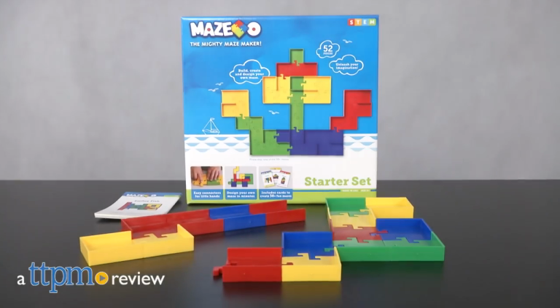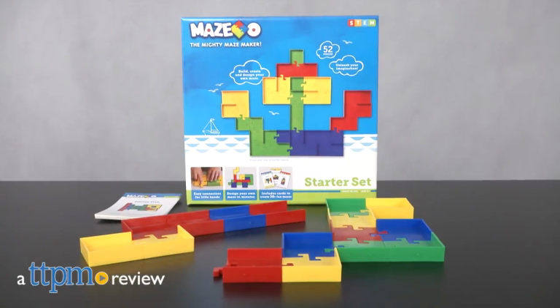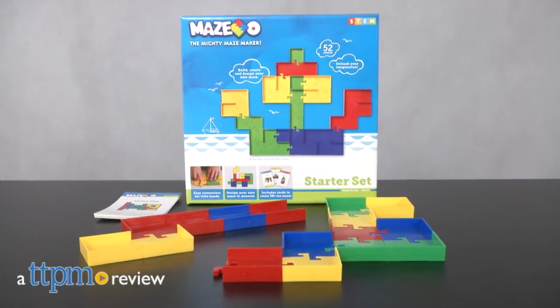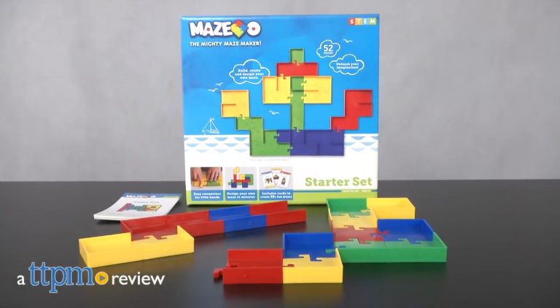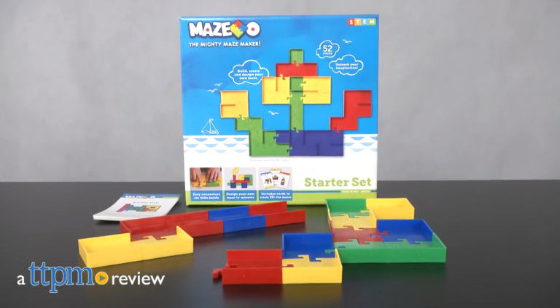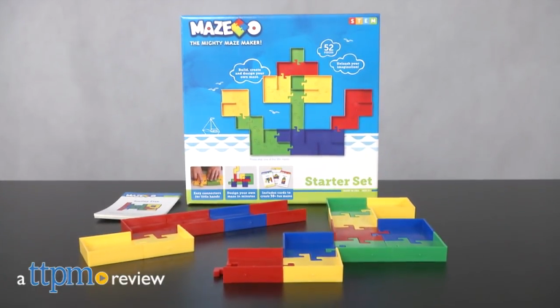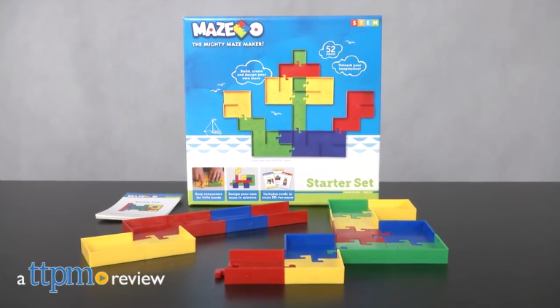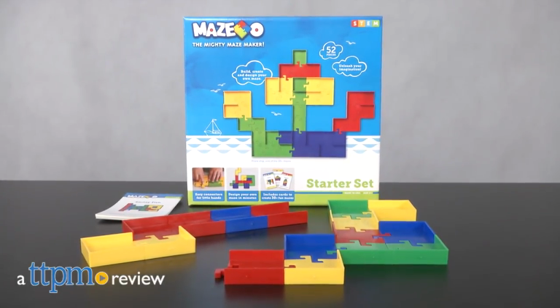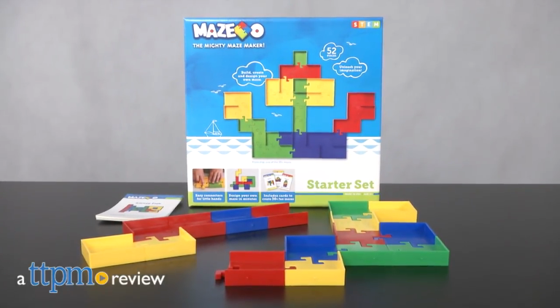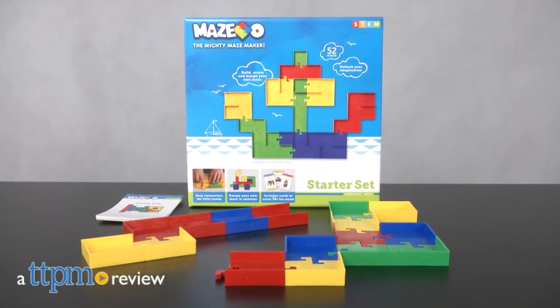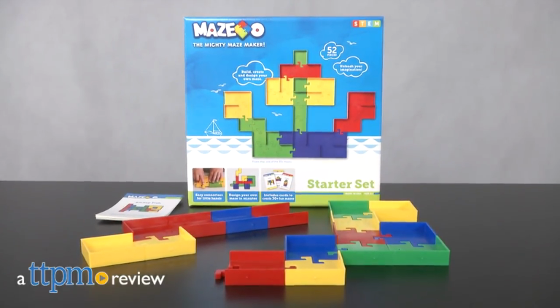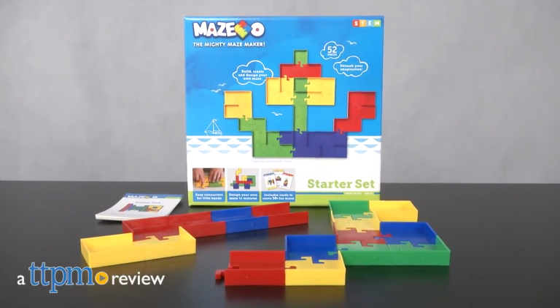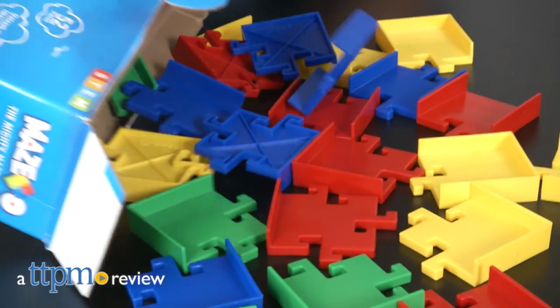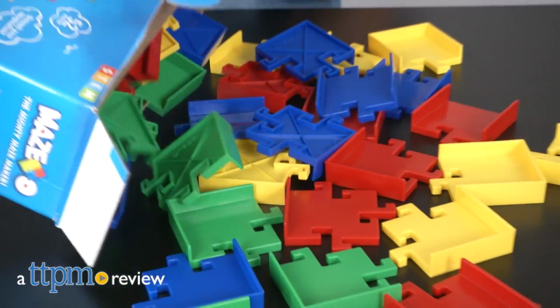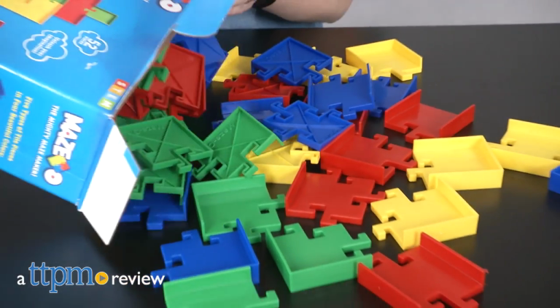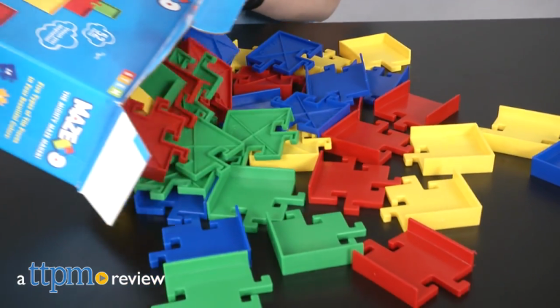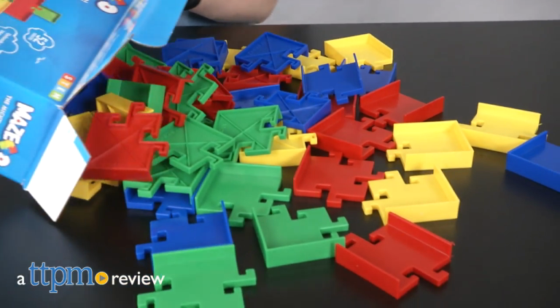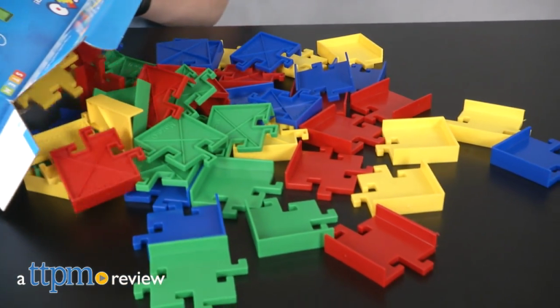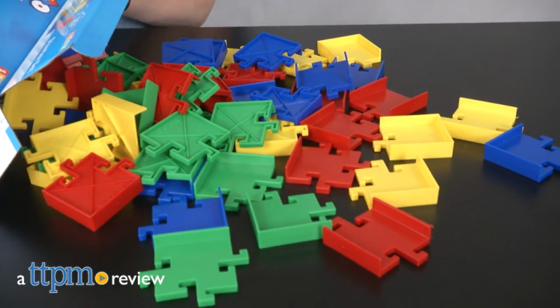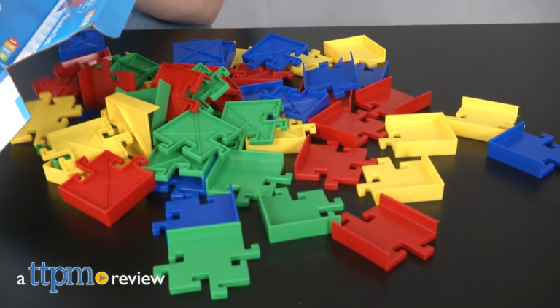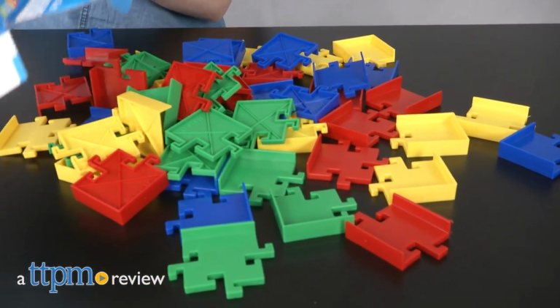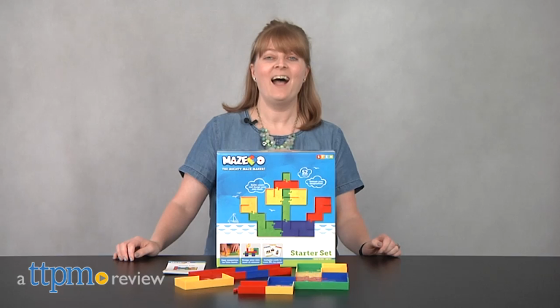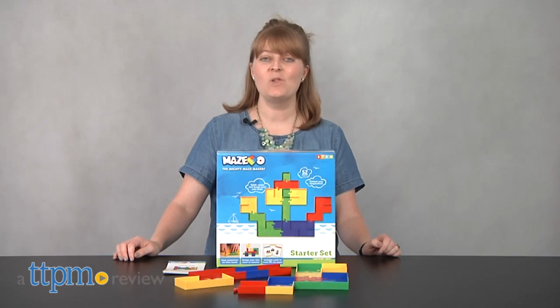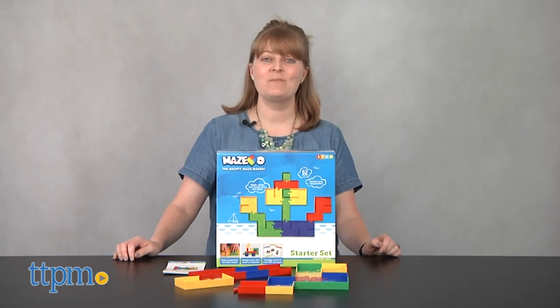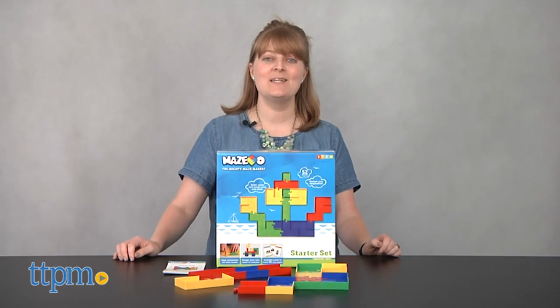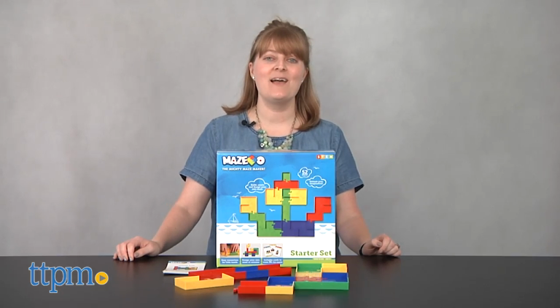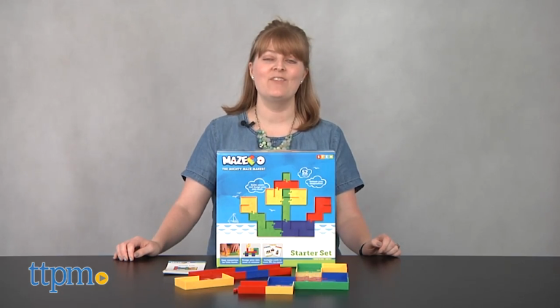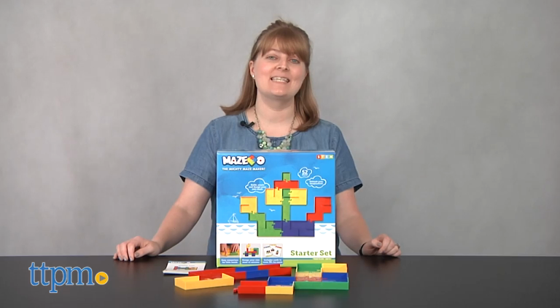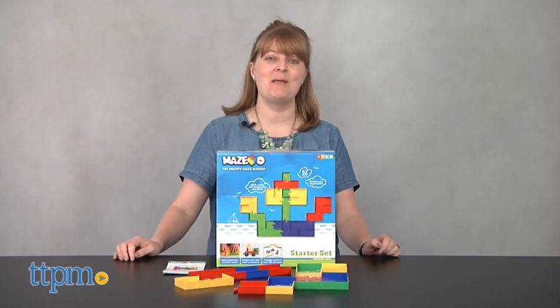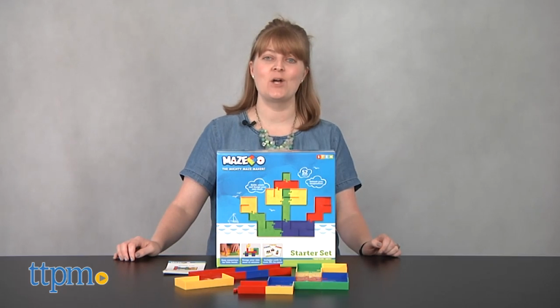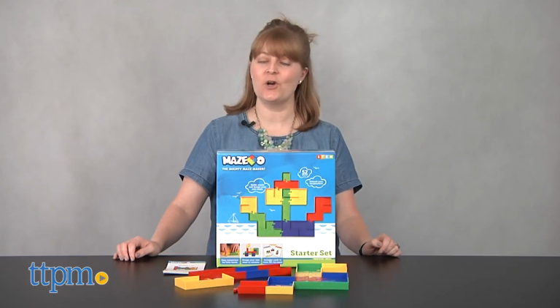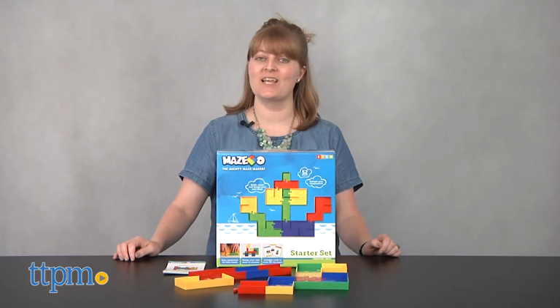If you were amazed by Mazo on ABC's The Toy Box, then you'll want to get started building your own mazes with this toy. Hi, I'm Laurie from TTPM and this is the Mazo Starter Set.